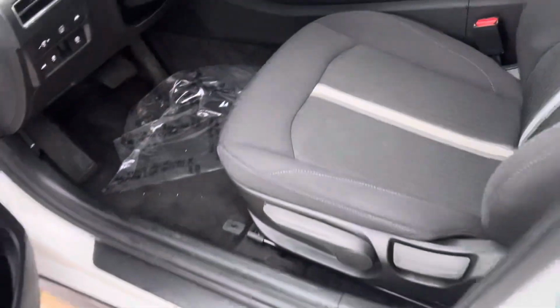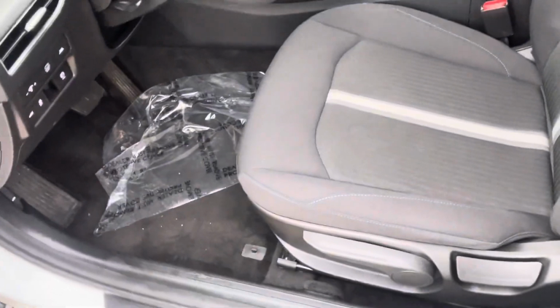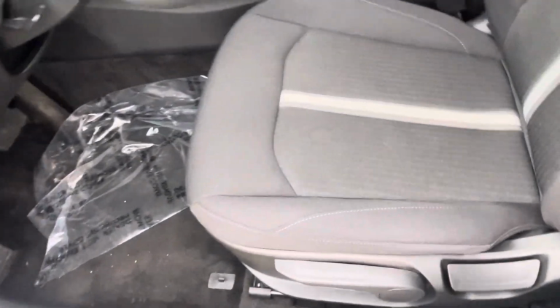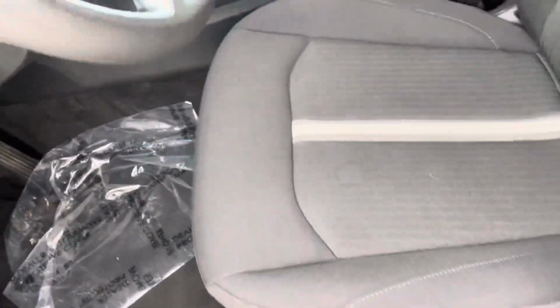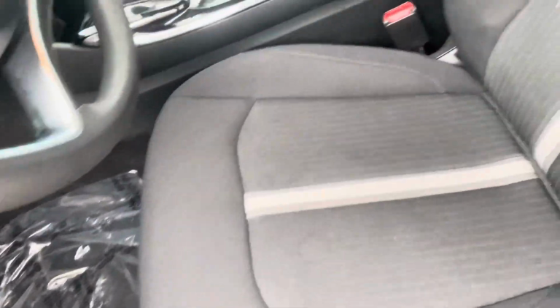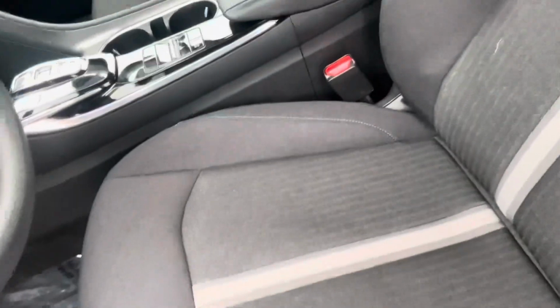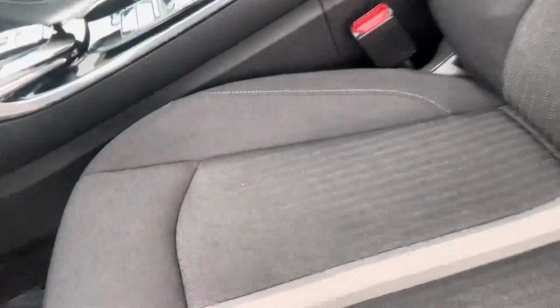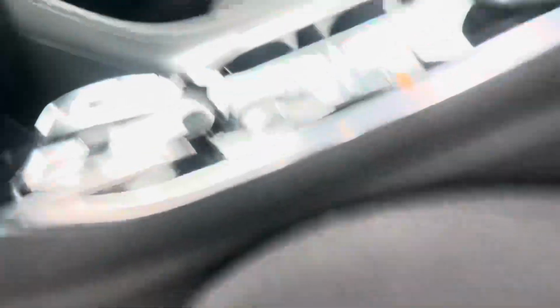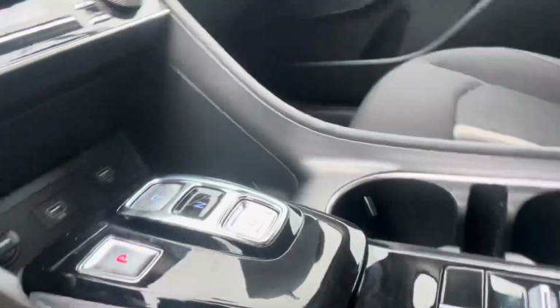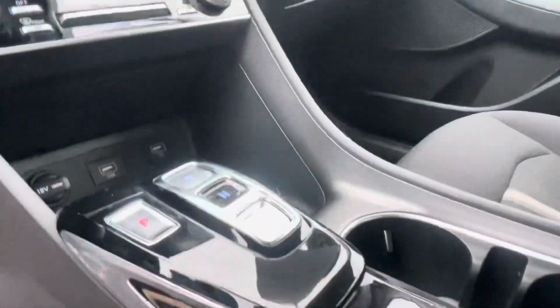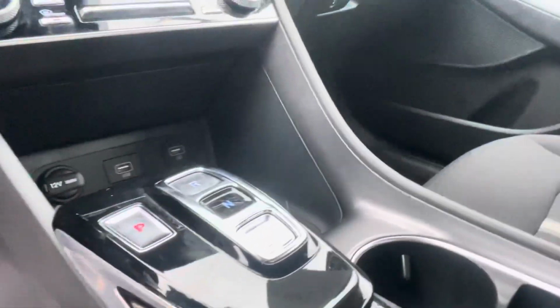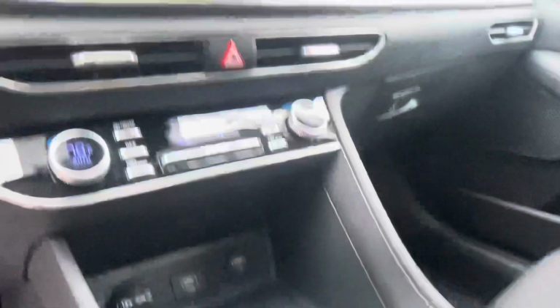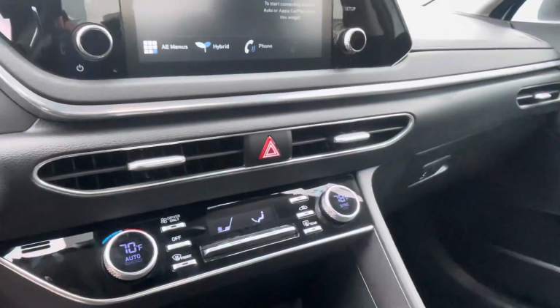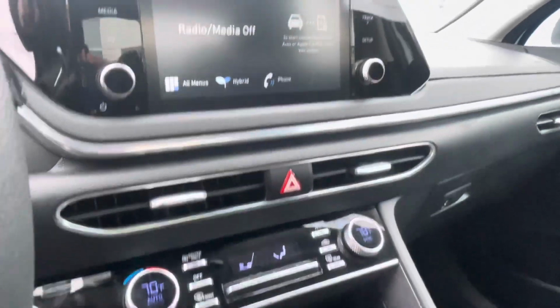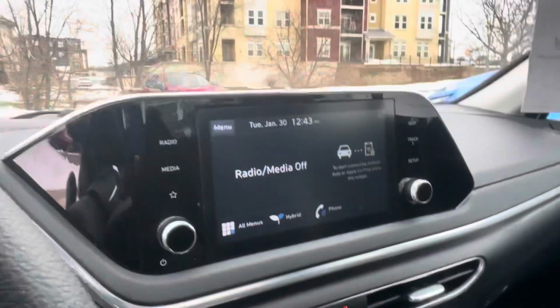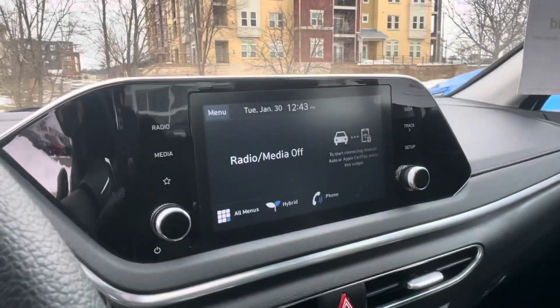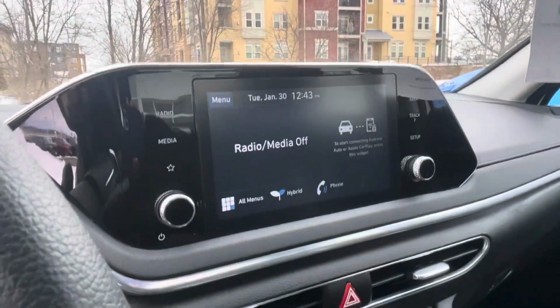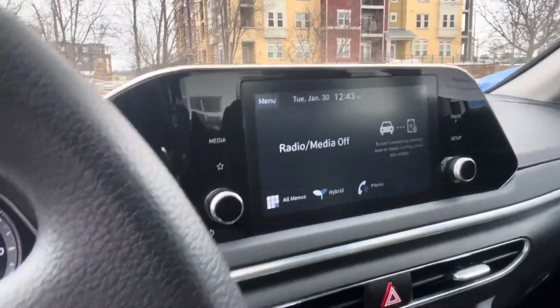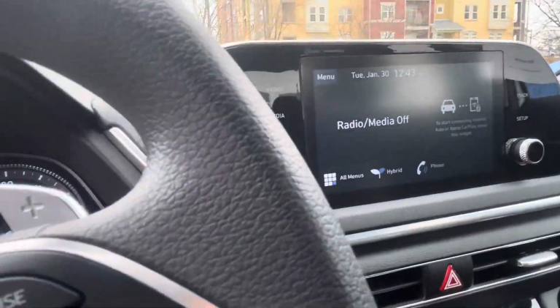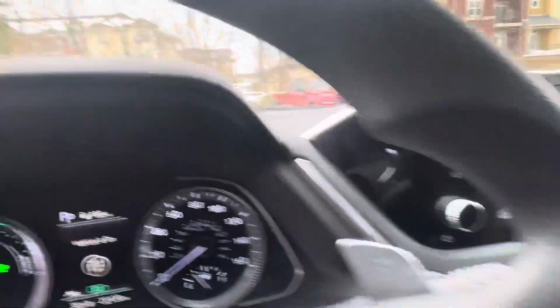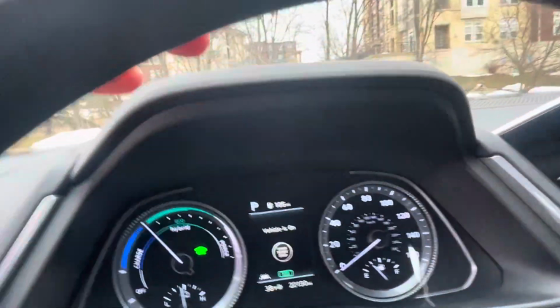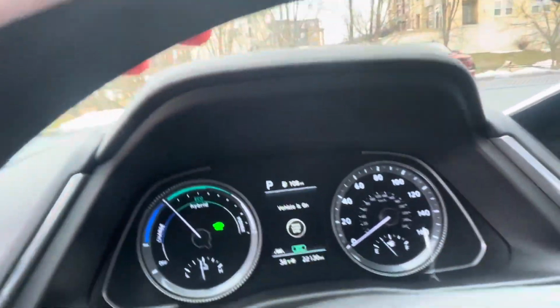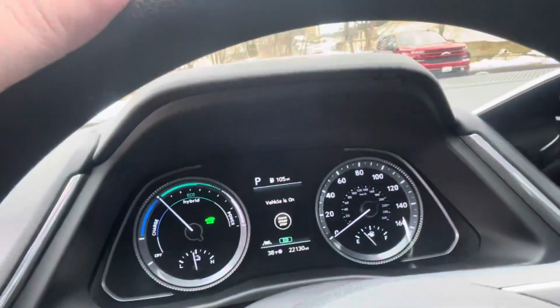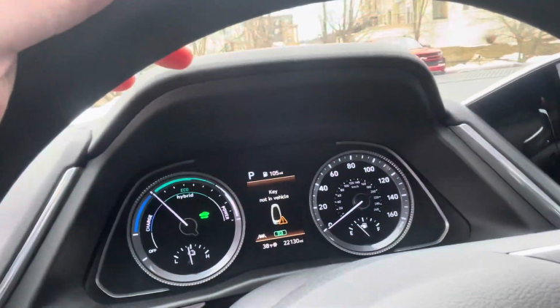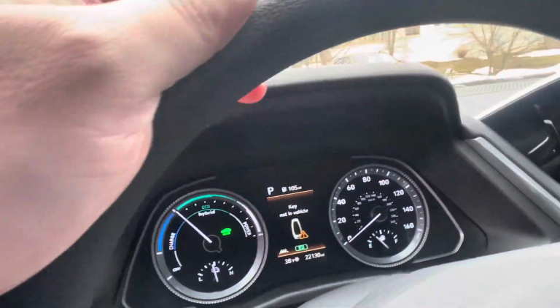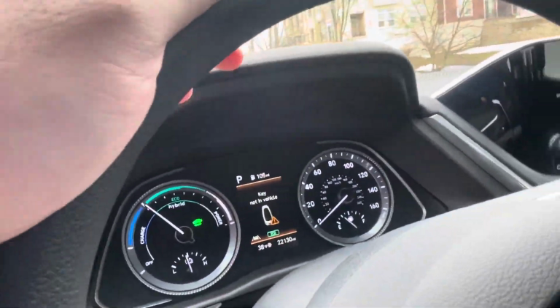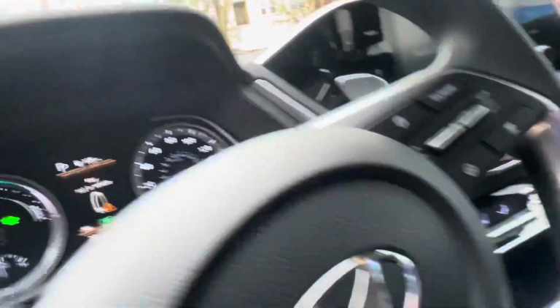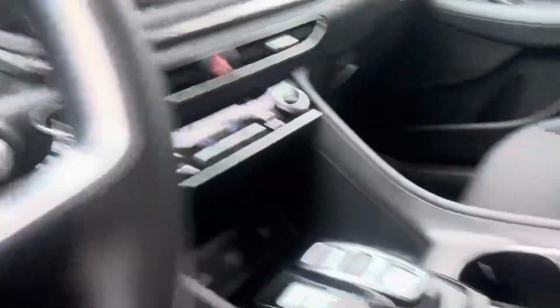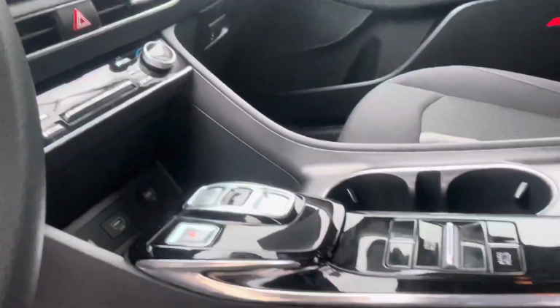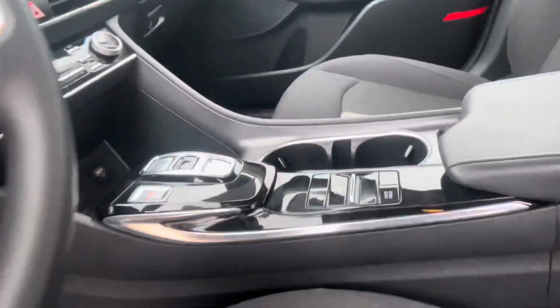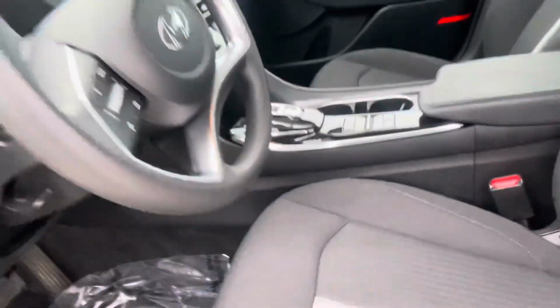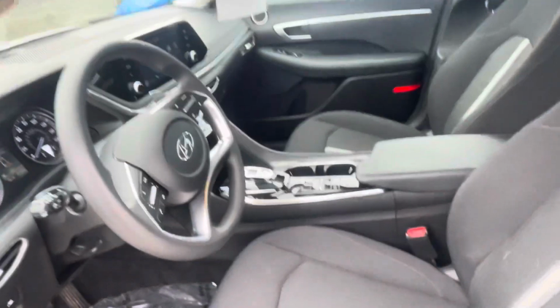Nice cloth interior, no stains. Push button ignition, Apple CarPlay, Android Auto, and the backup camera. There's all your information for your hybrid. It's got different drive modes, too.